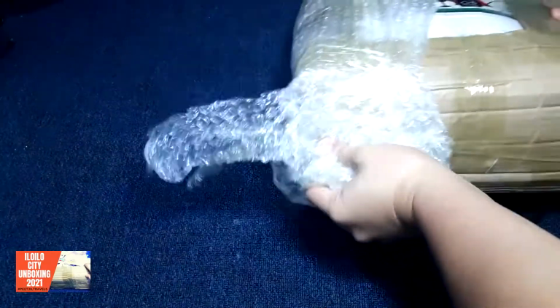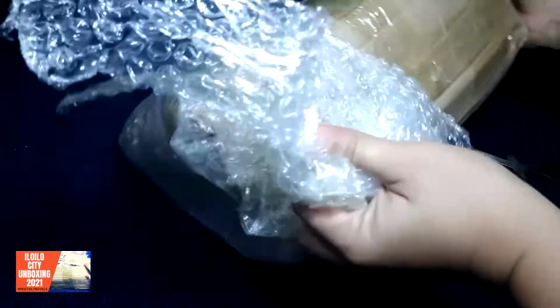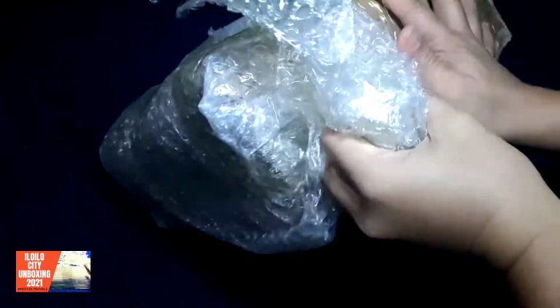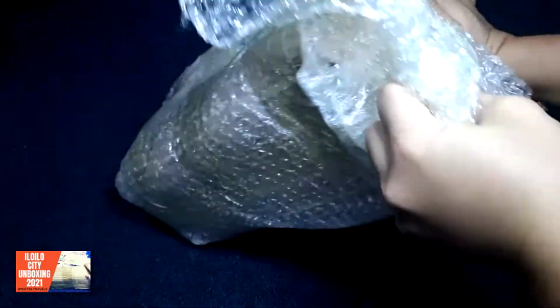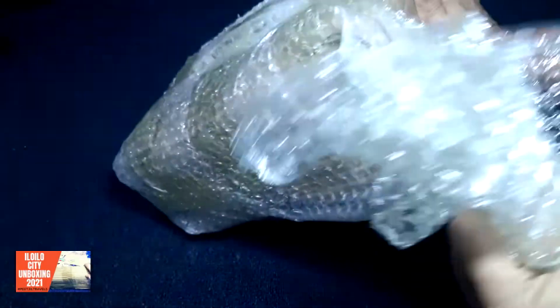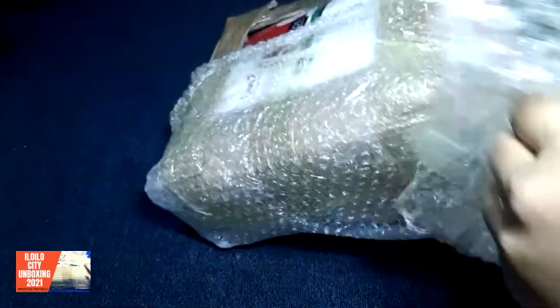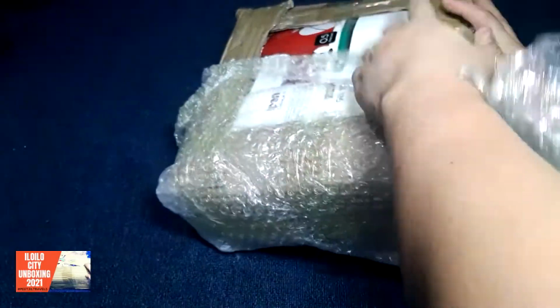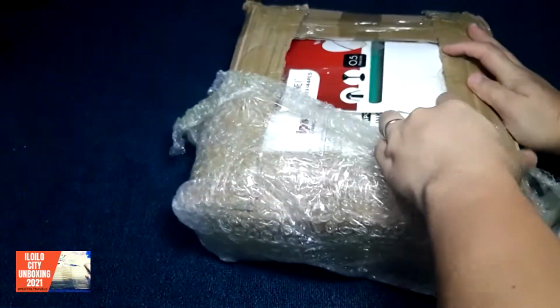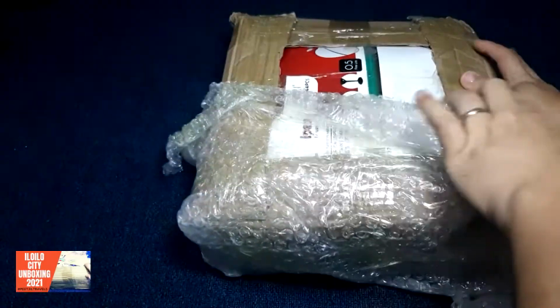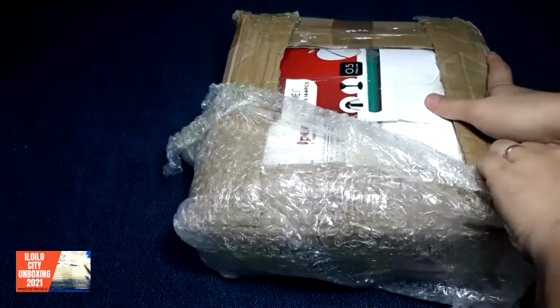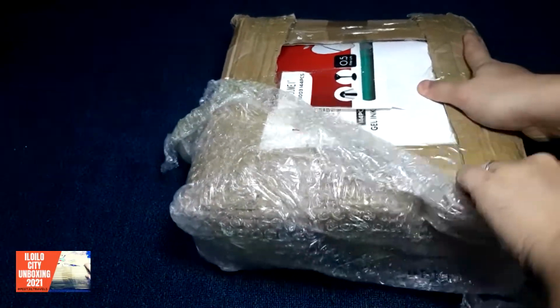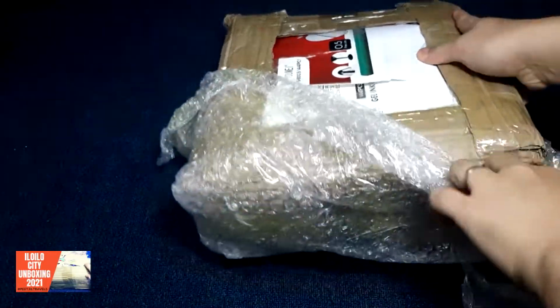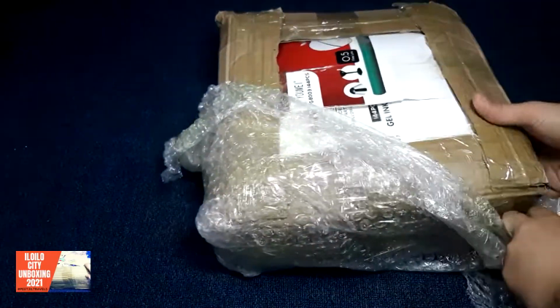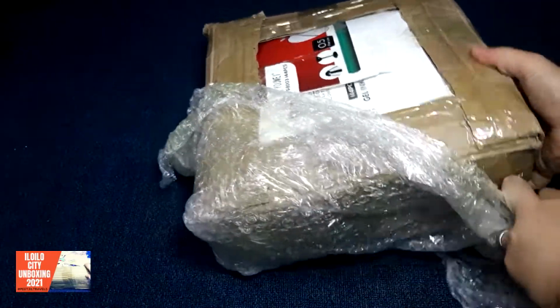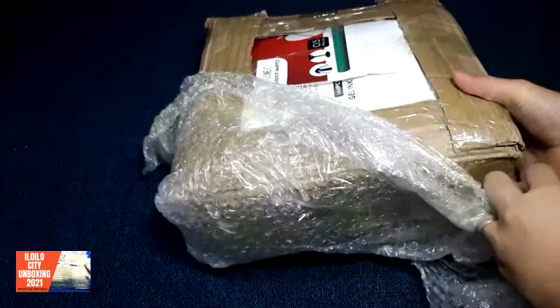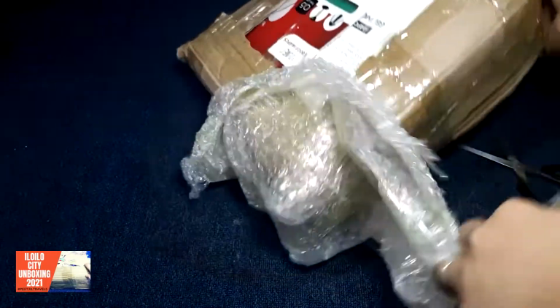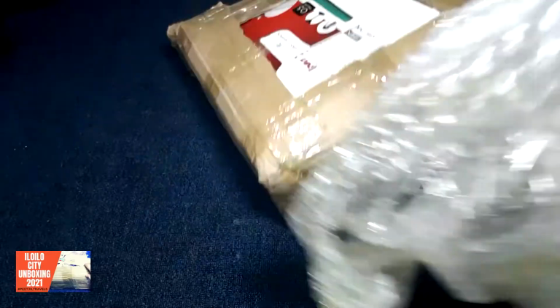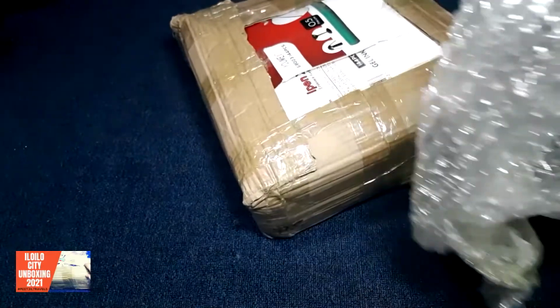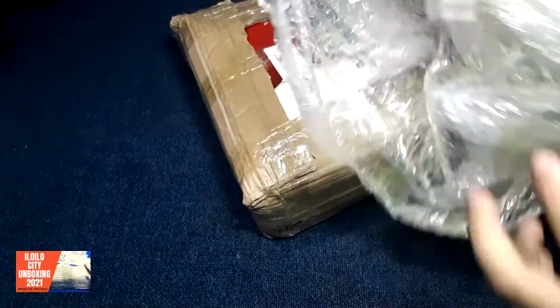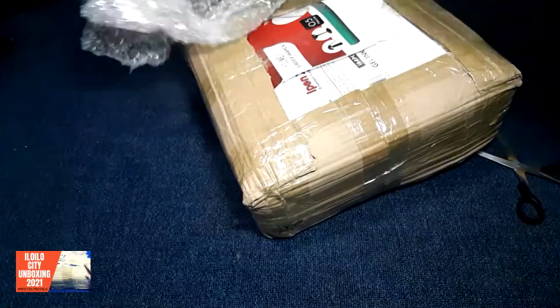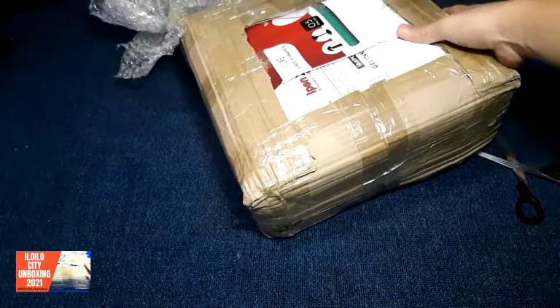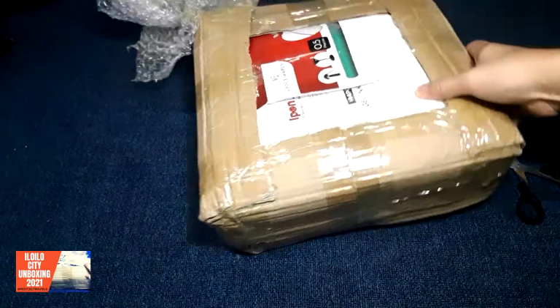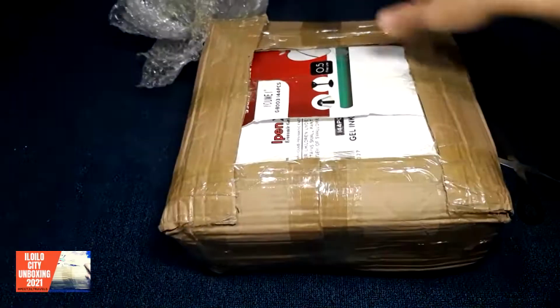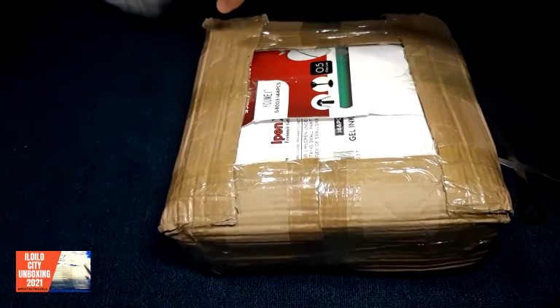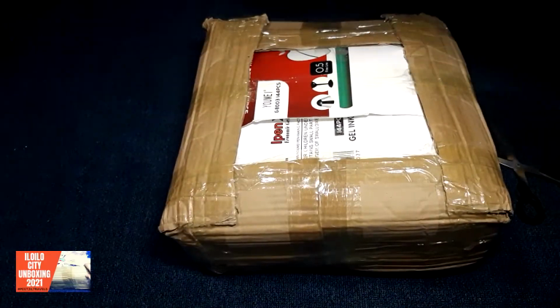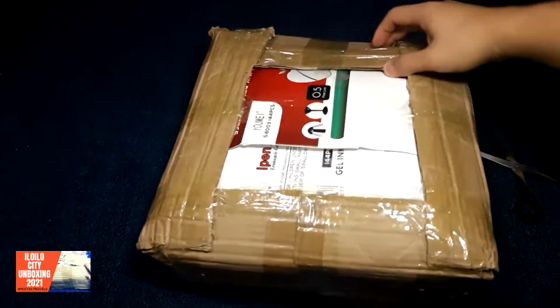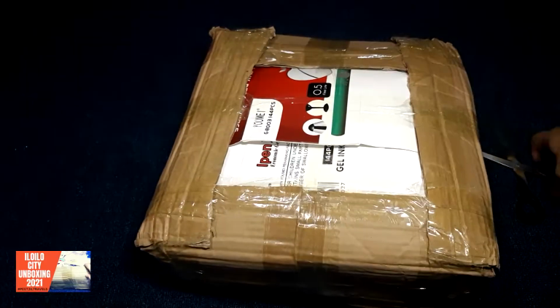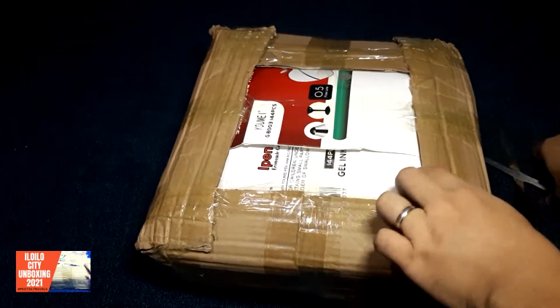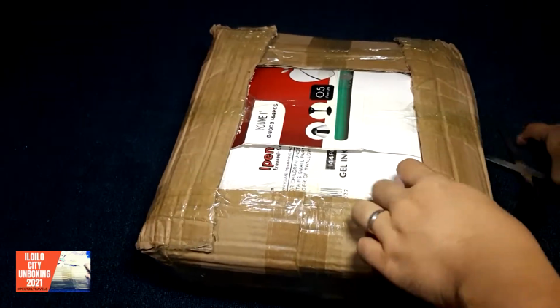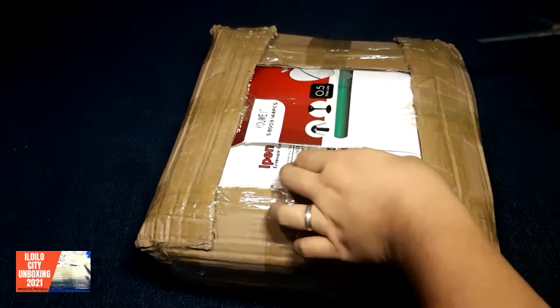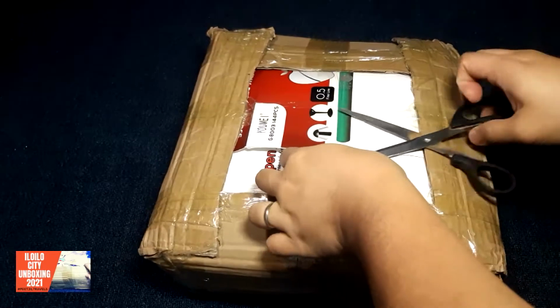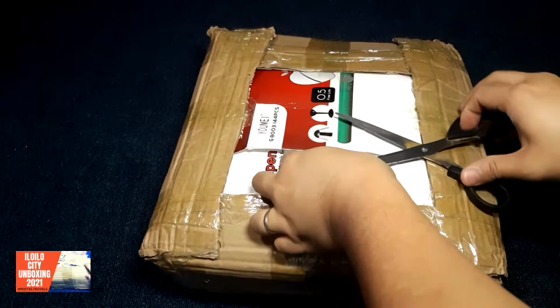Let's get the bubble wrap. Okay. Tada! Let's get it away. There we go.